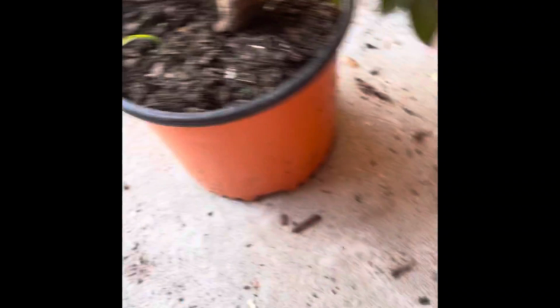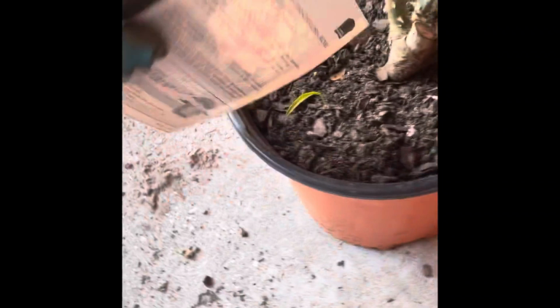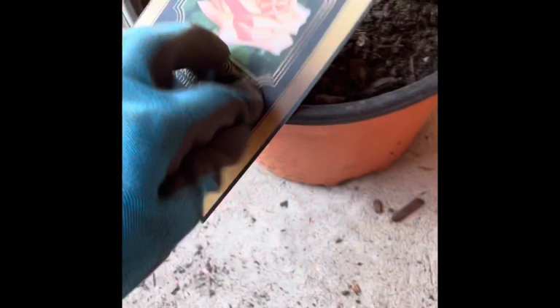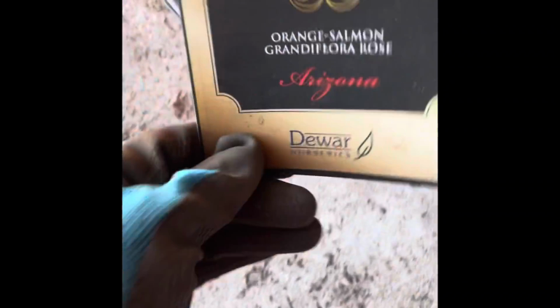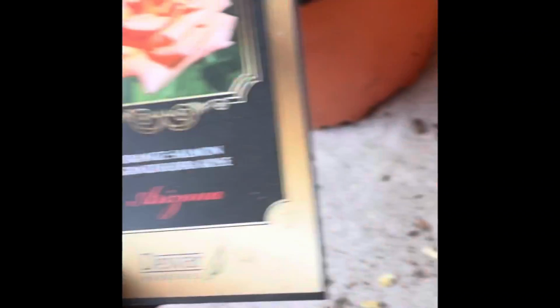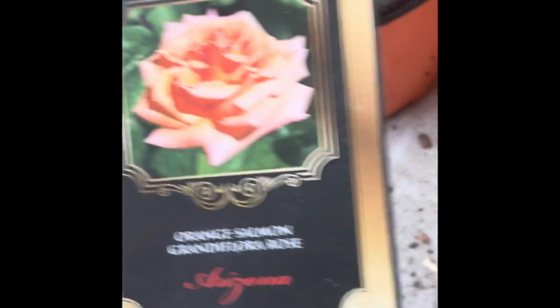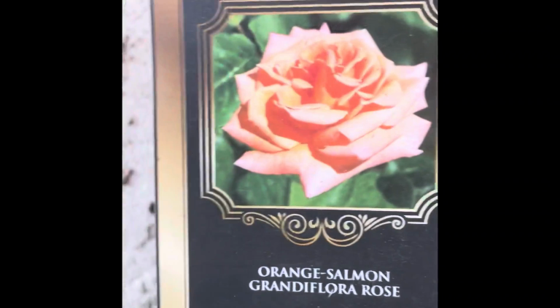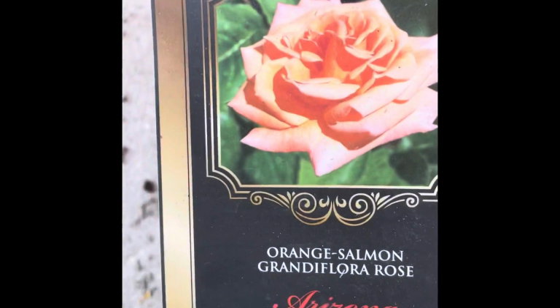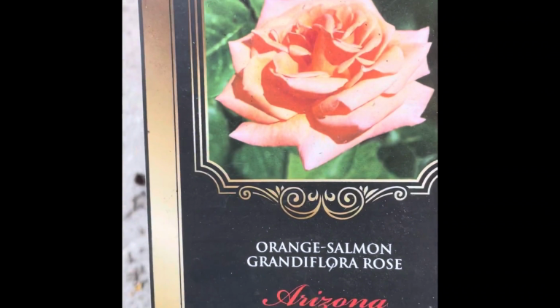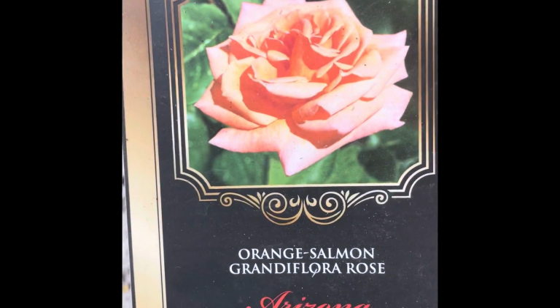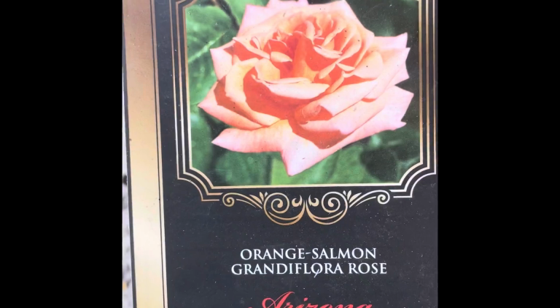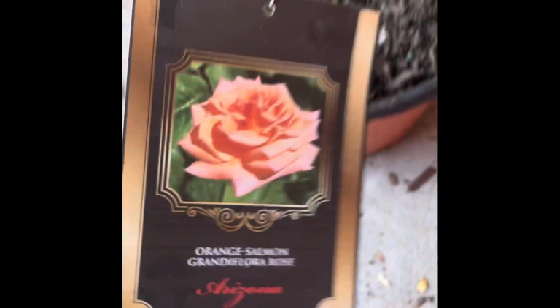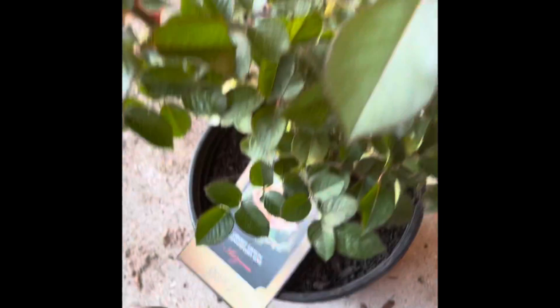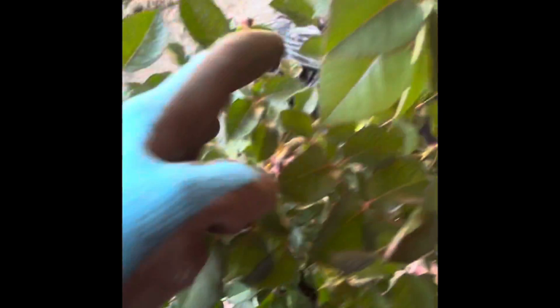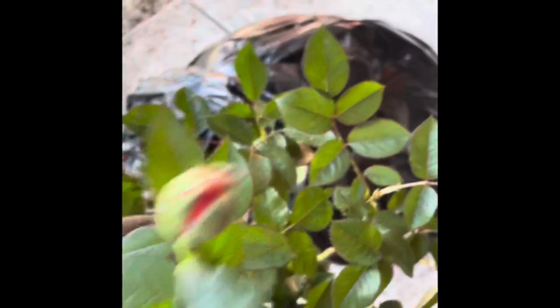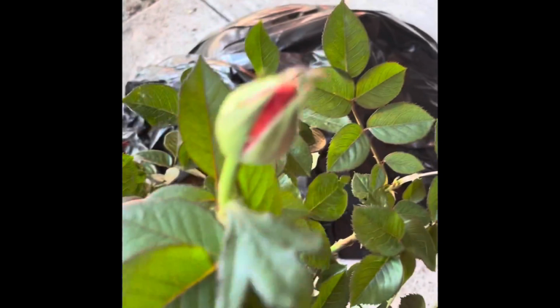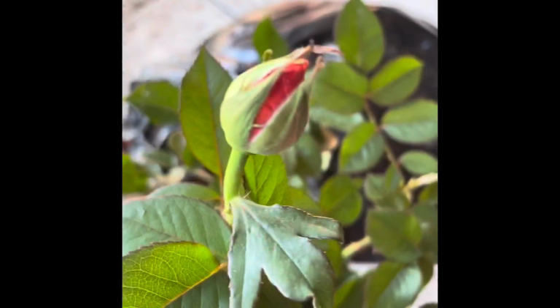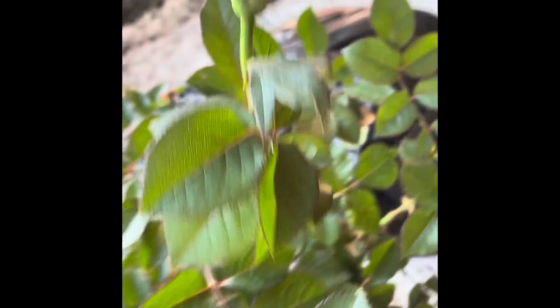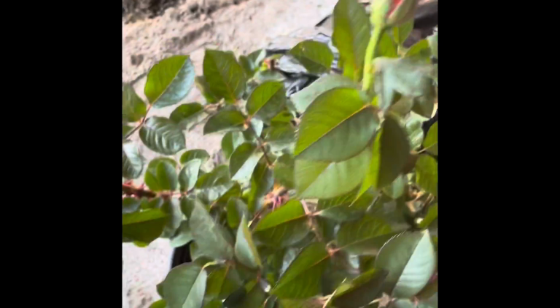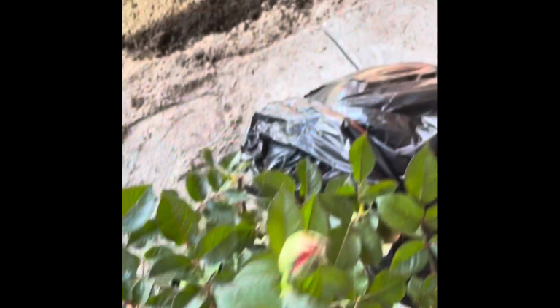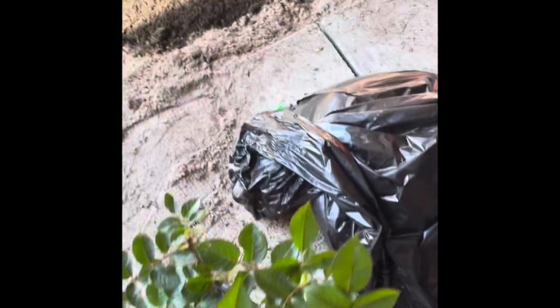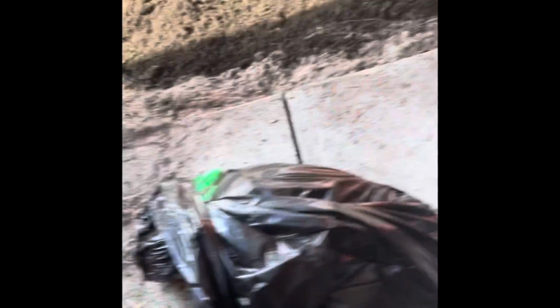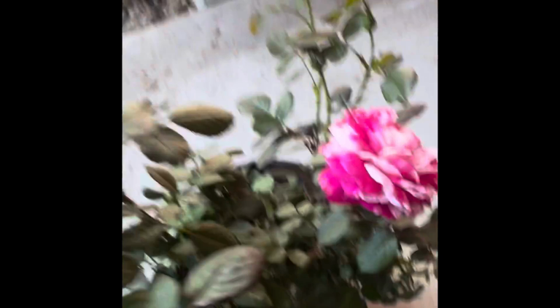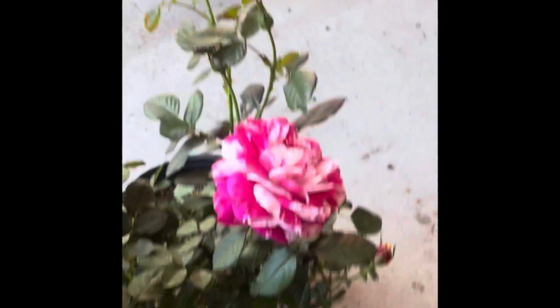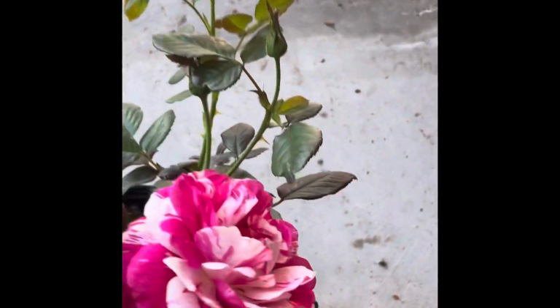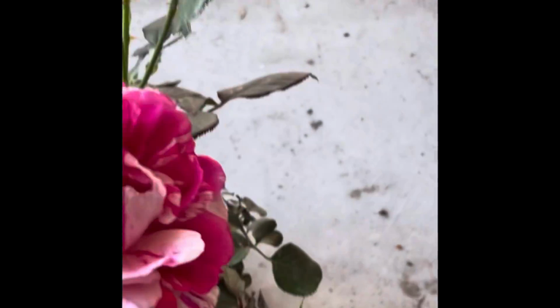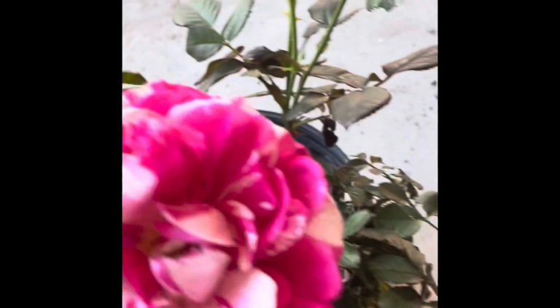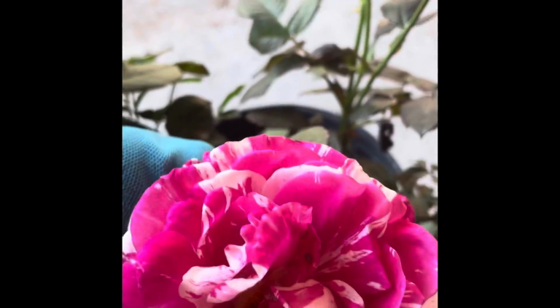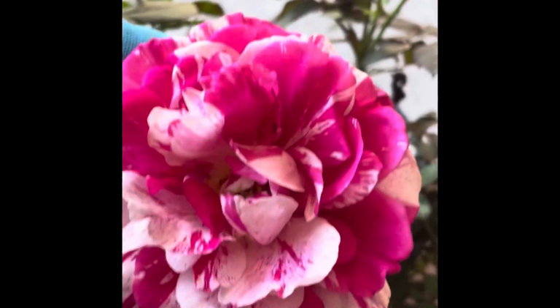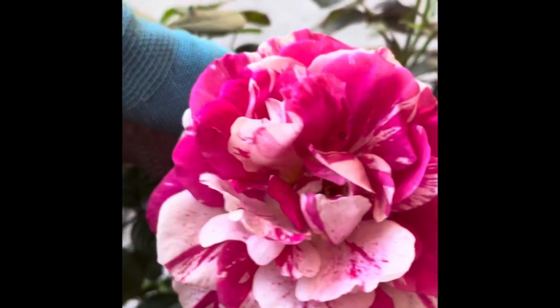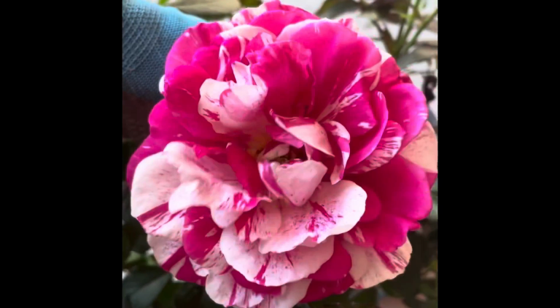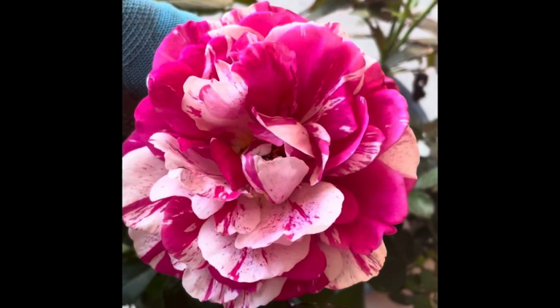I also bought all these in Zephyr Hills. This is the orange salmon — you can see the rose buds are coming up. I also got this fancy one at the produce place as well. It's literally a barn.